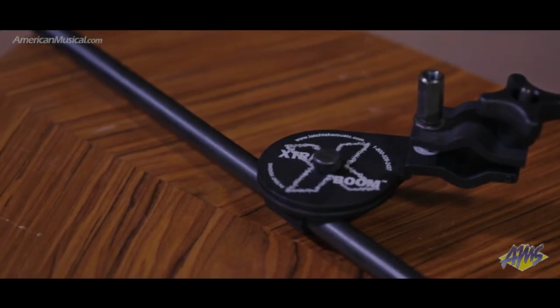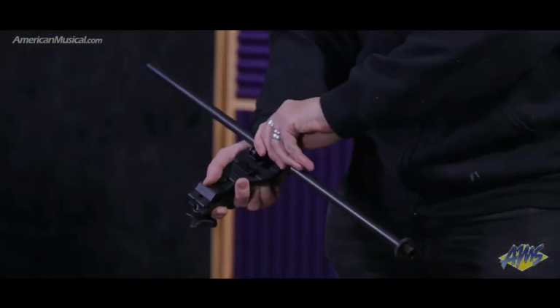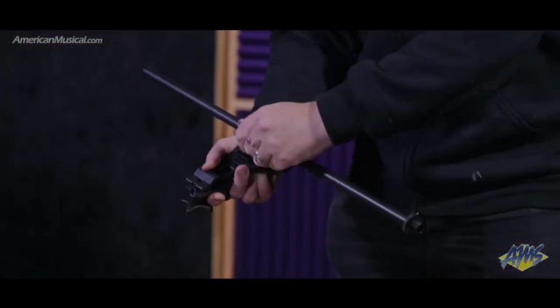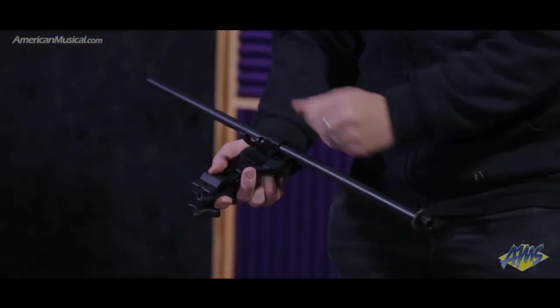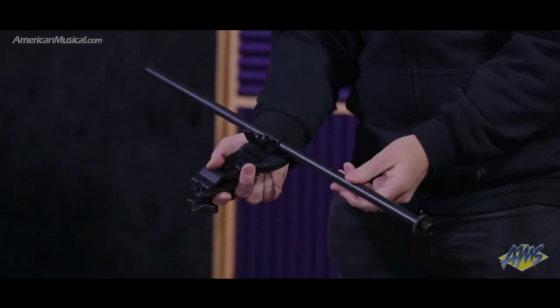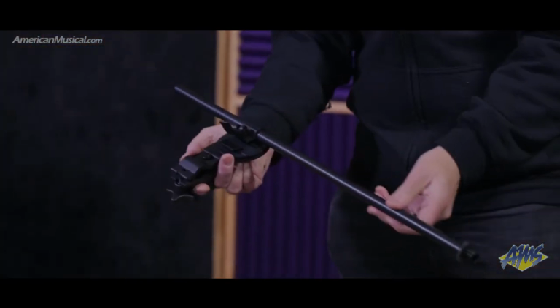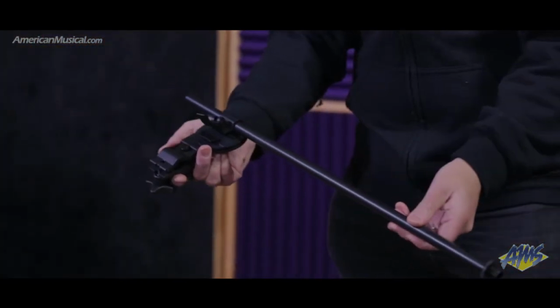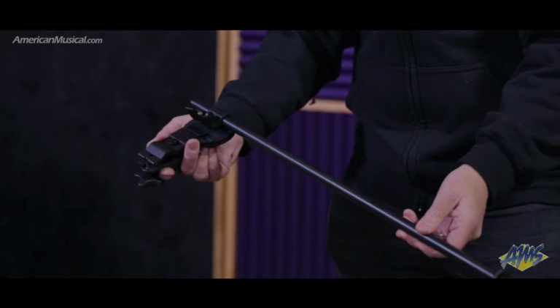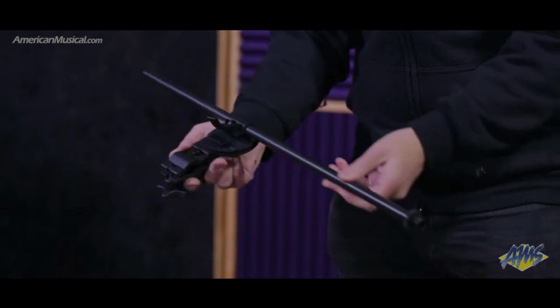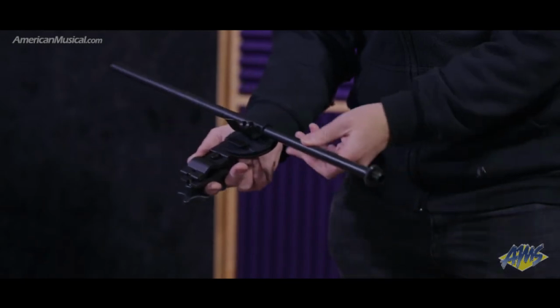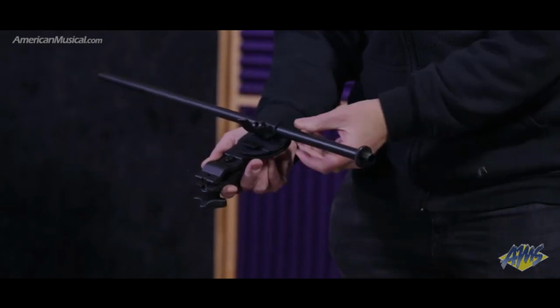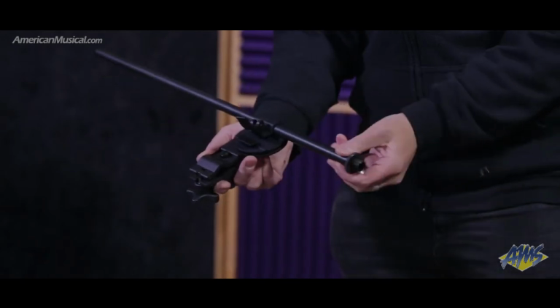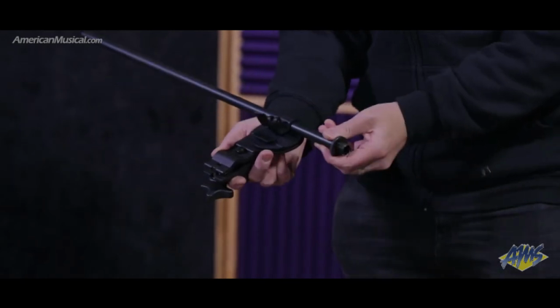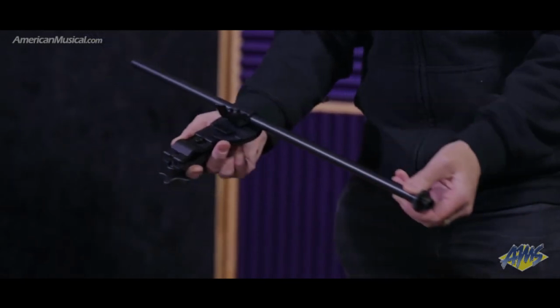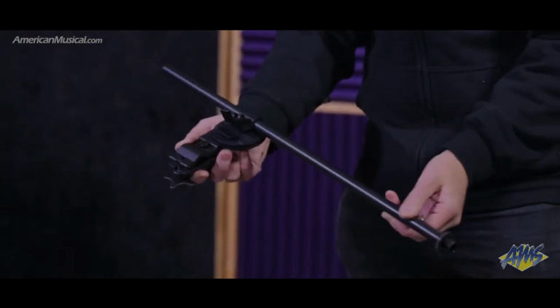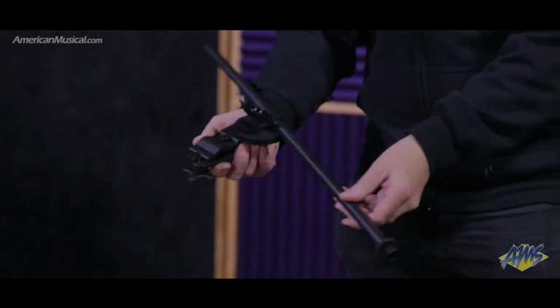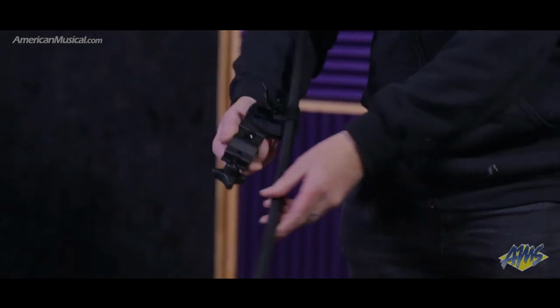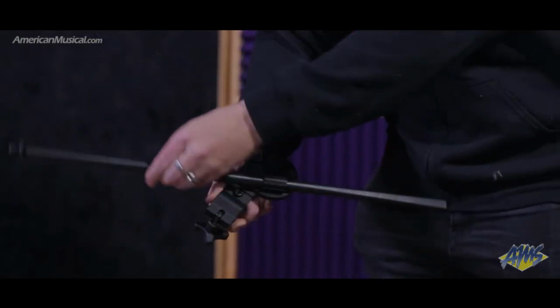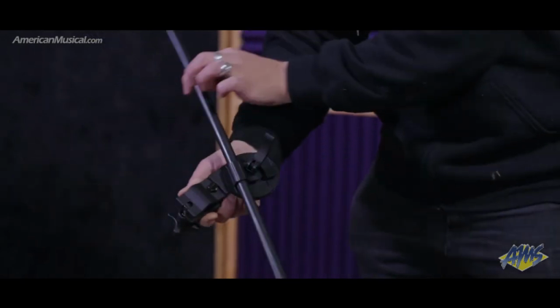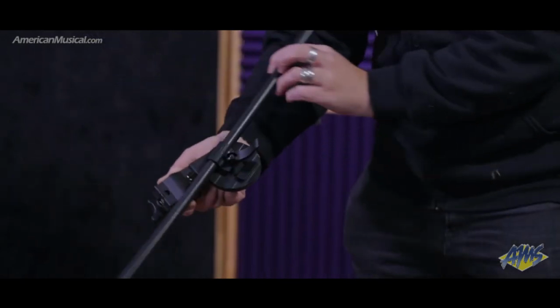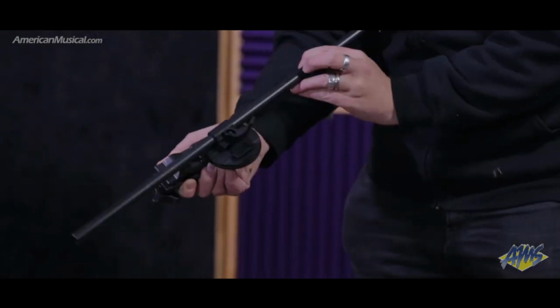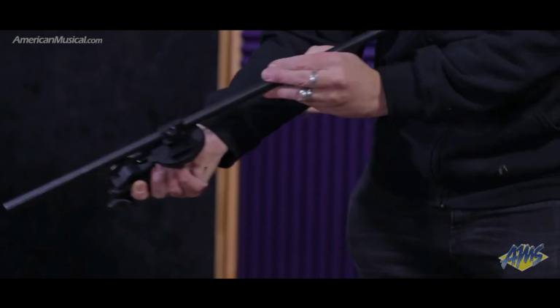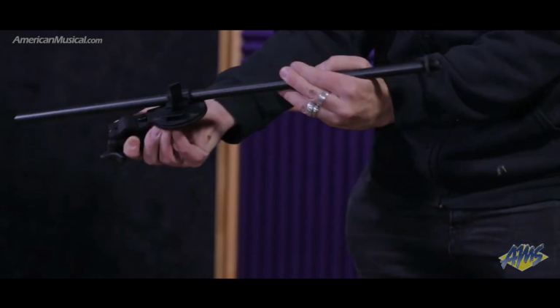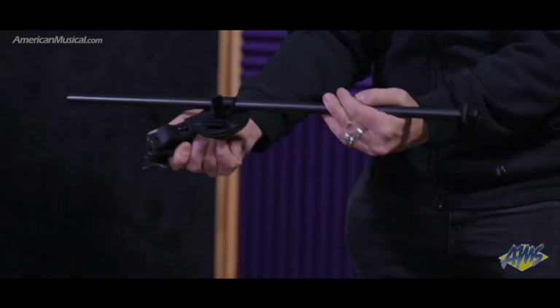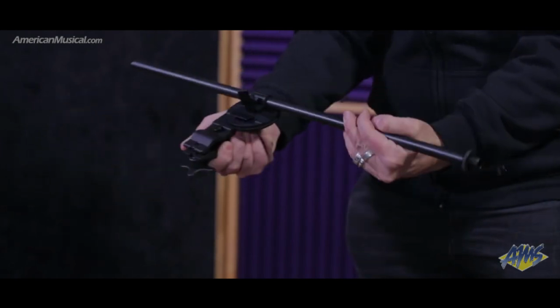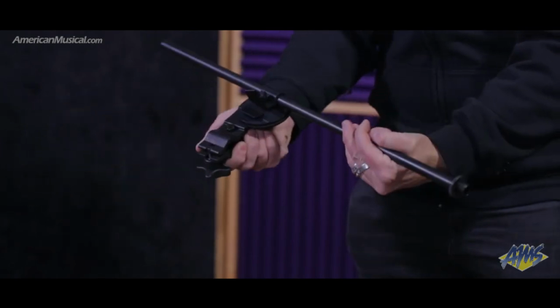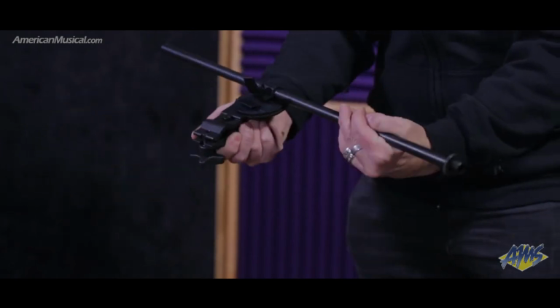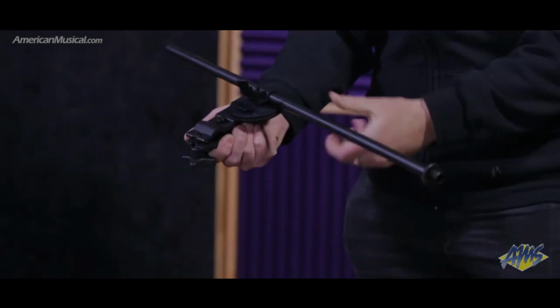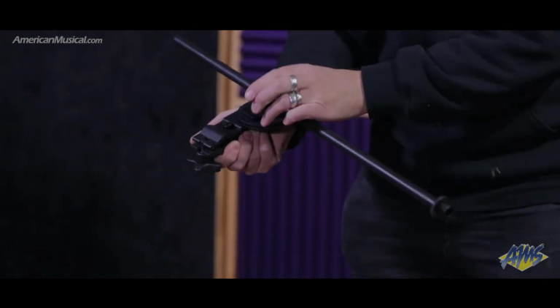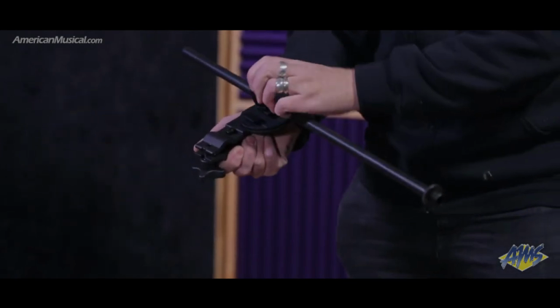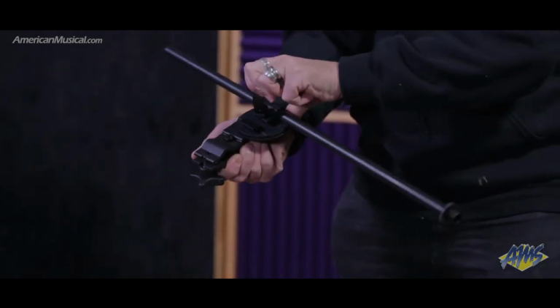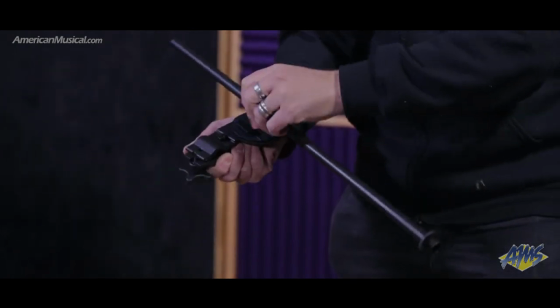A 3 inch disc brake design allows for 360 degrees of positioning and will hold the heaviest of microphones in place. When the single lever lock is opened, adjusting the extension, orientation and spin of the boom are all possible.